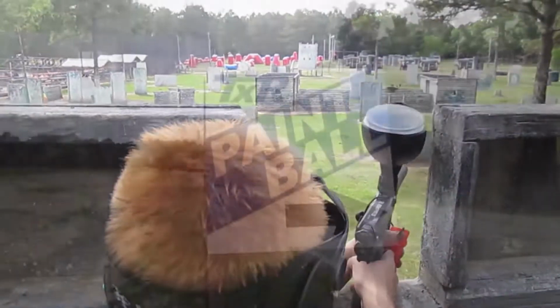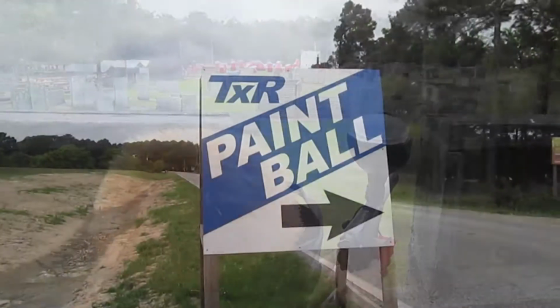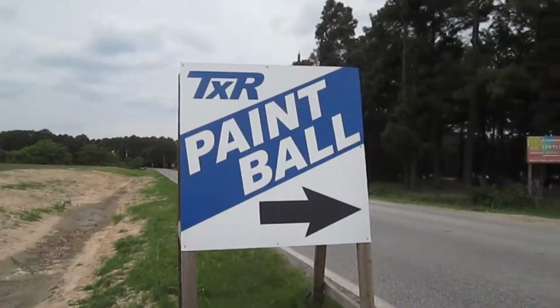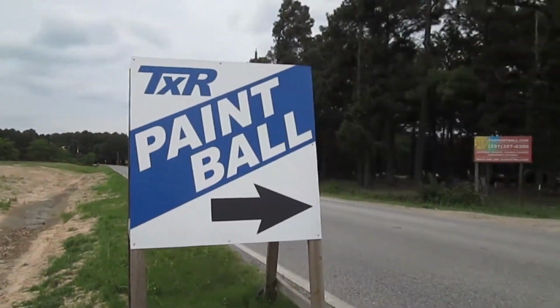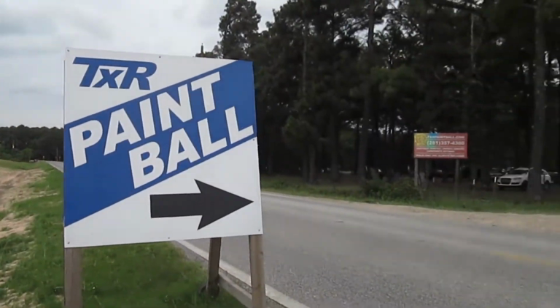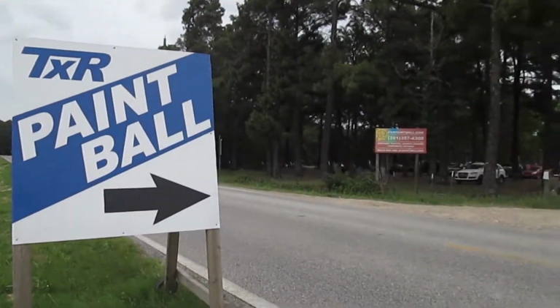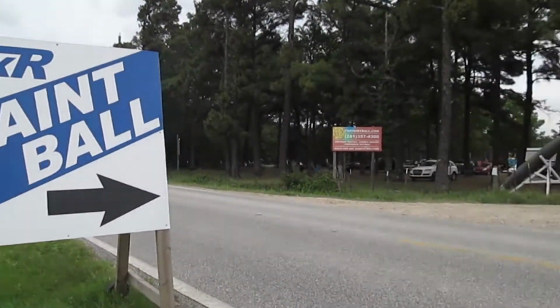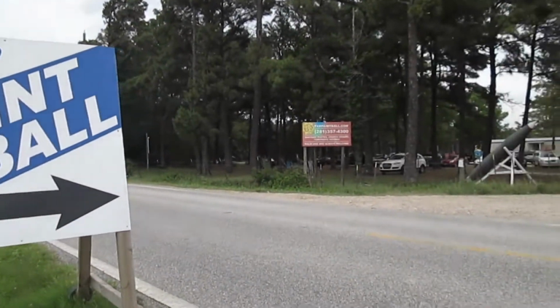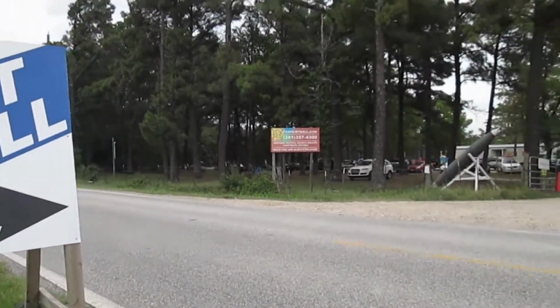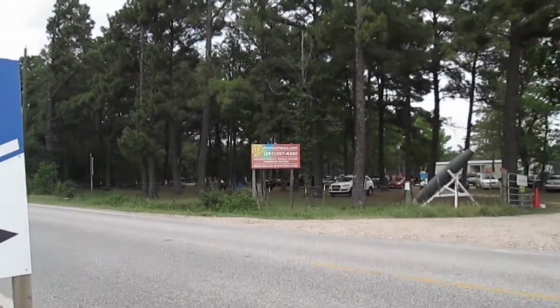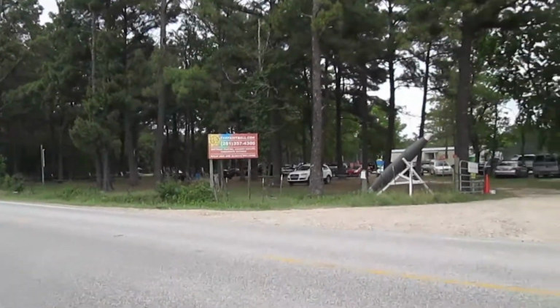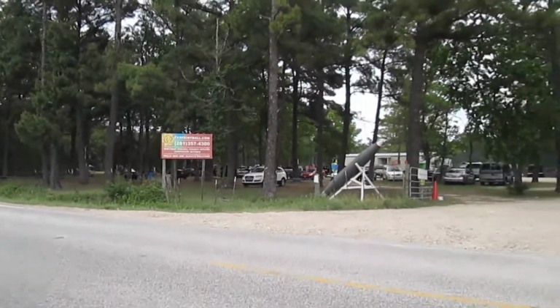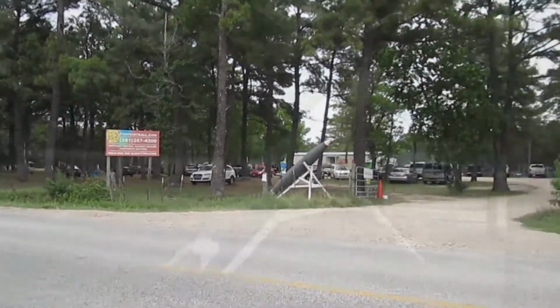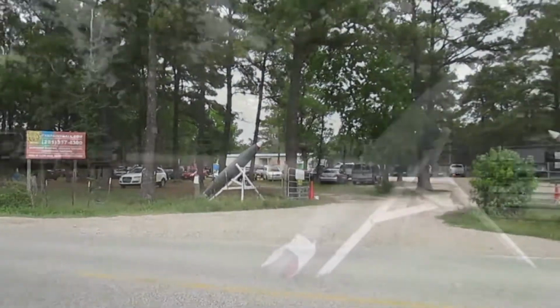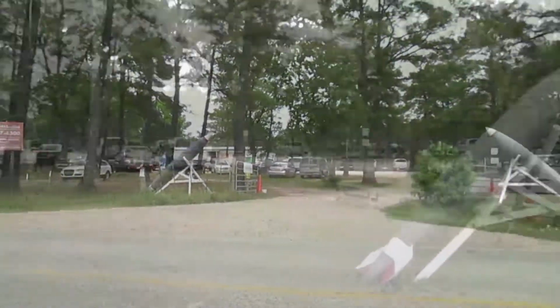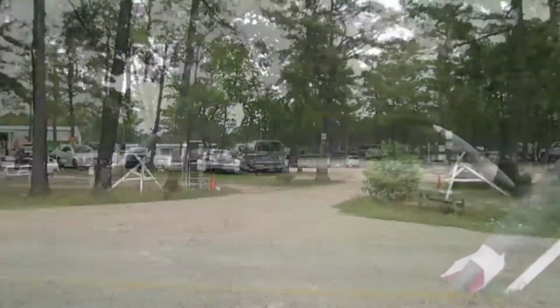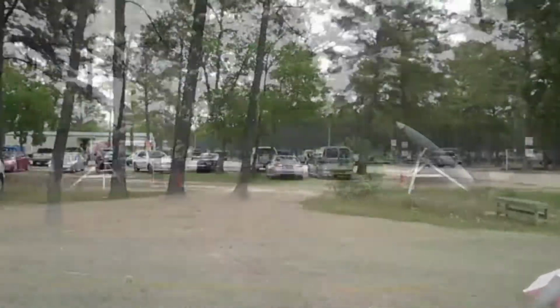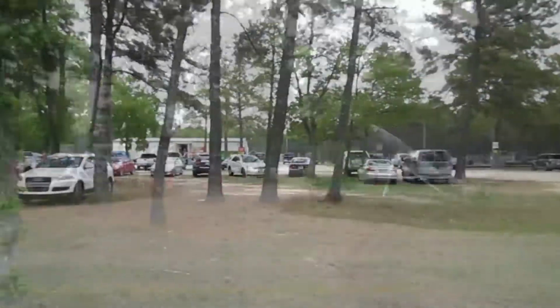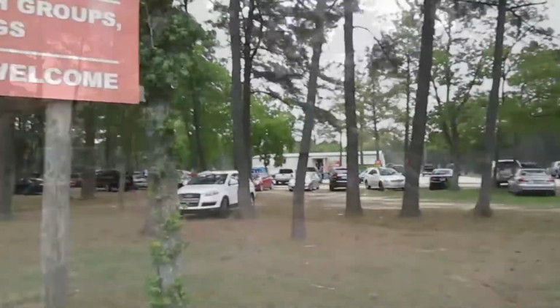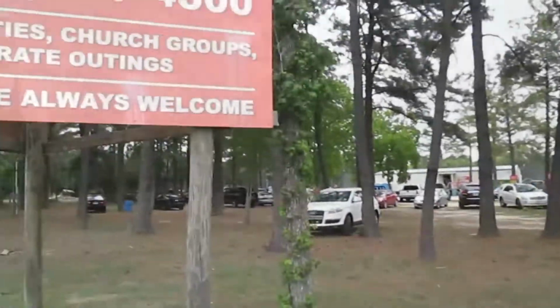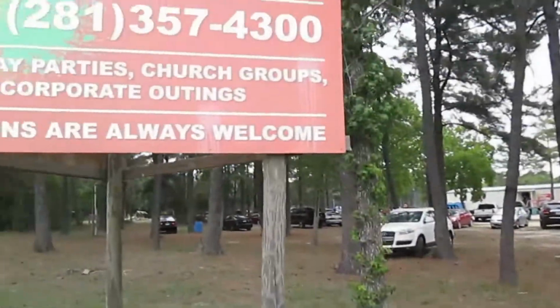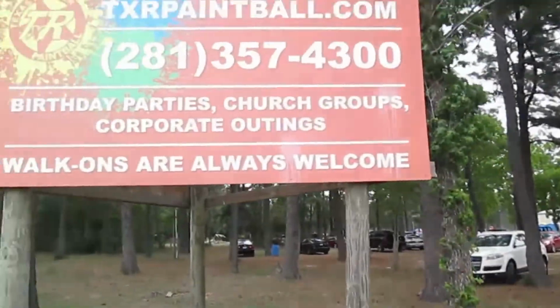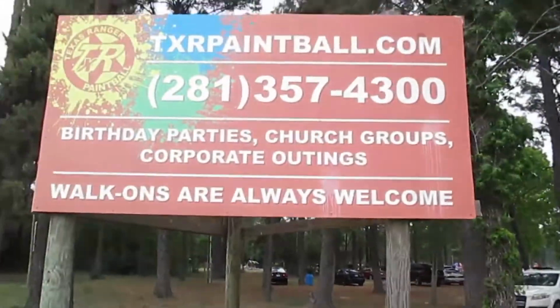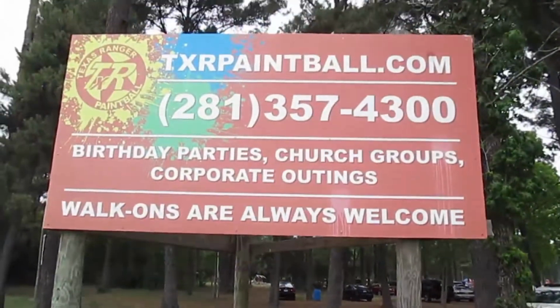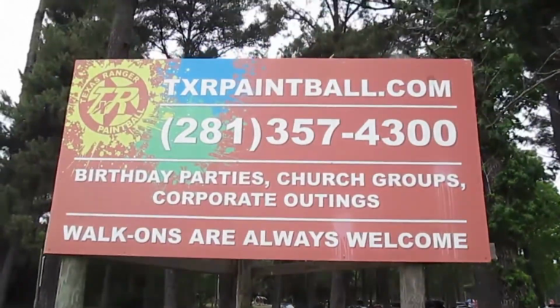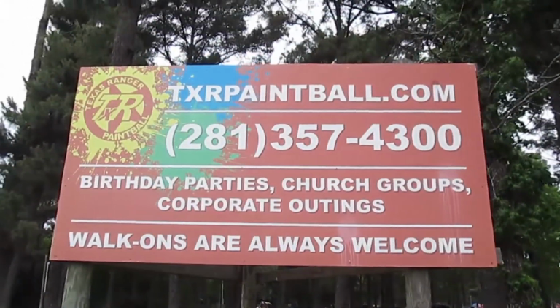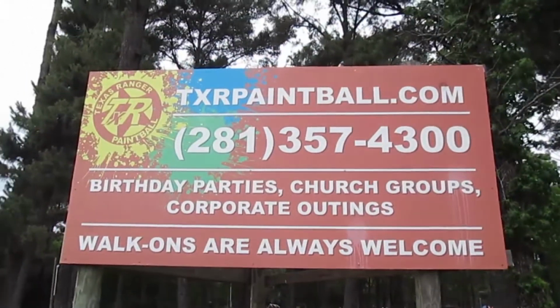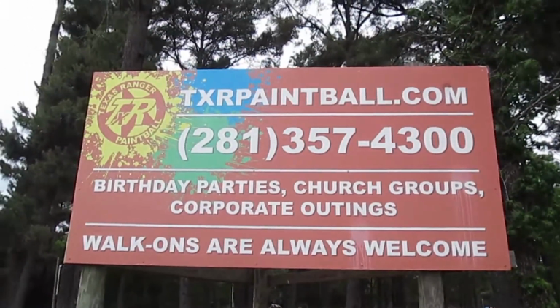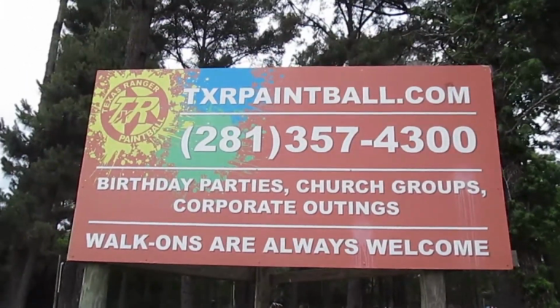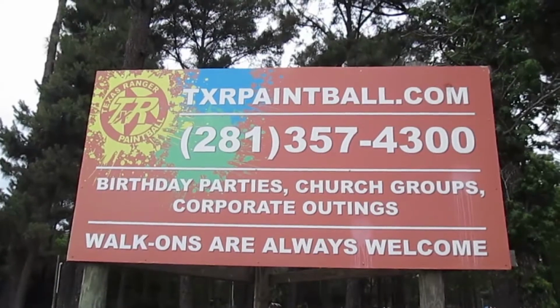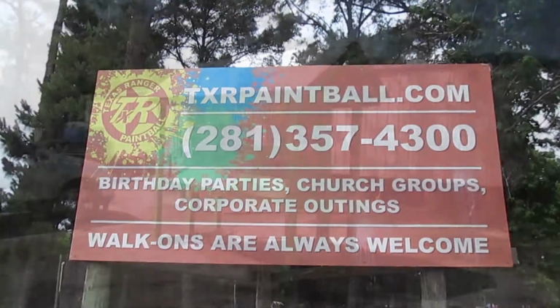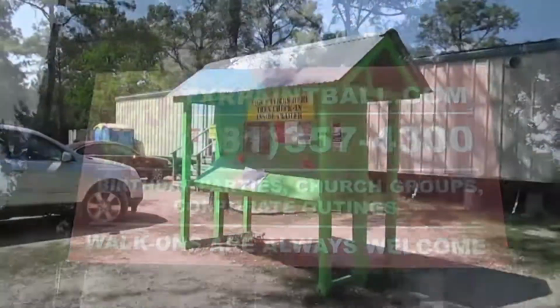Thank you for booking your group at TXR Paintball. This video will walk you through checking in, rental equipment basics, staging and playing areas, as well as other important information to get started.